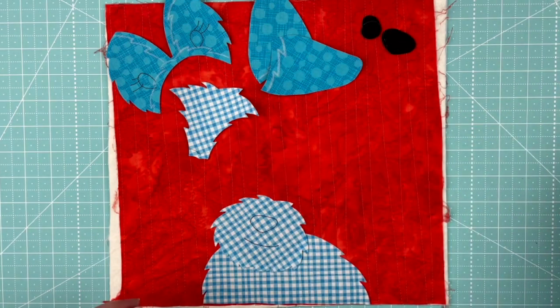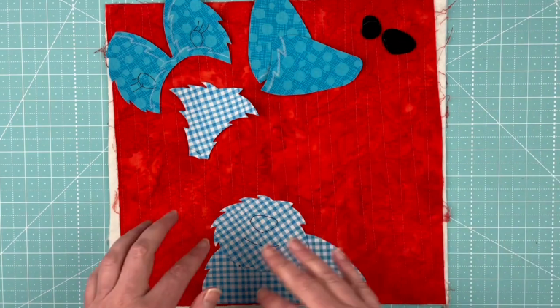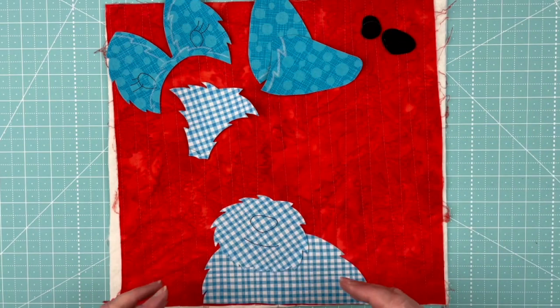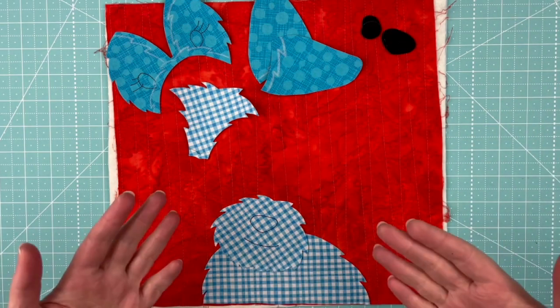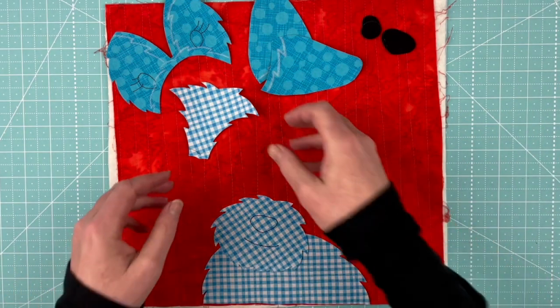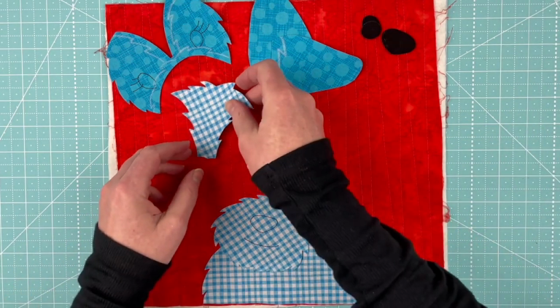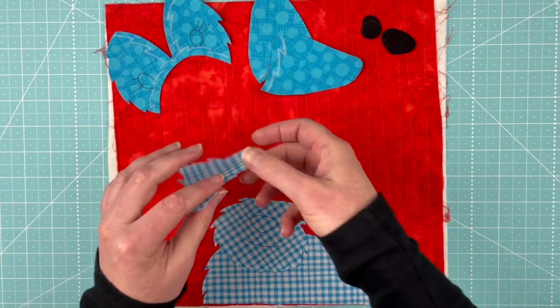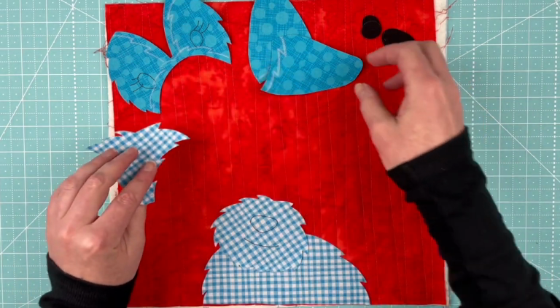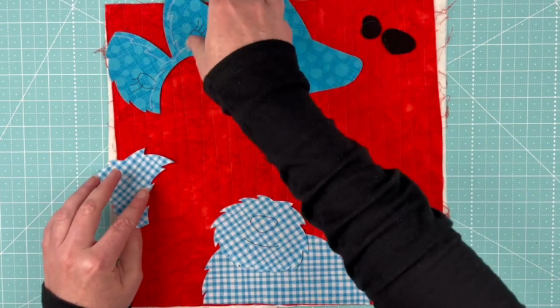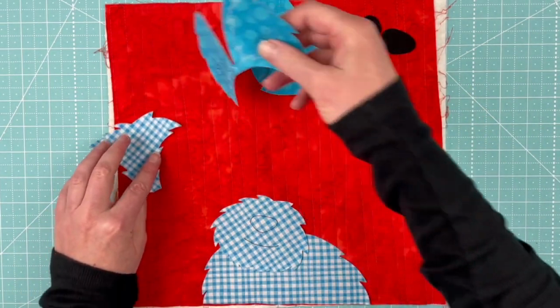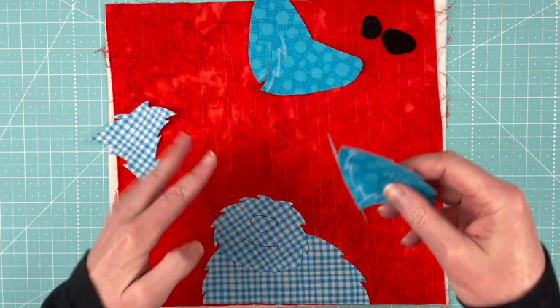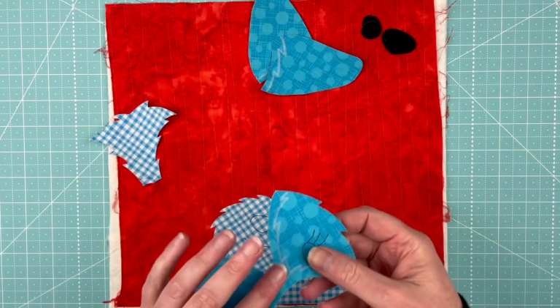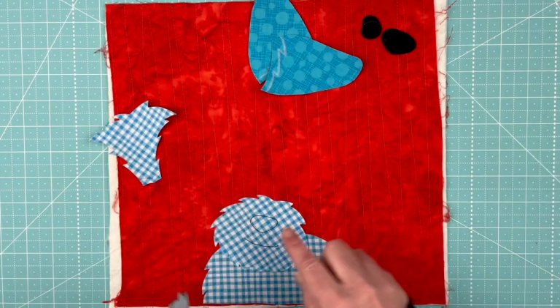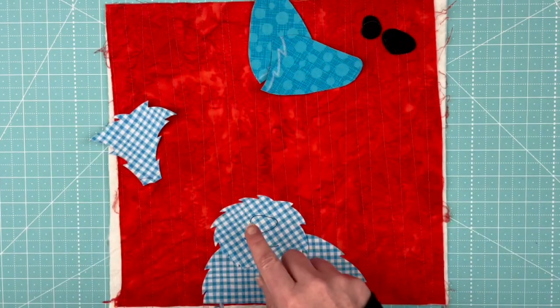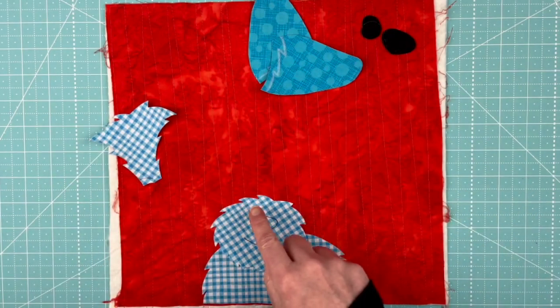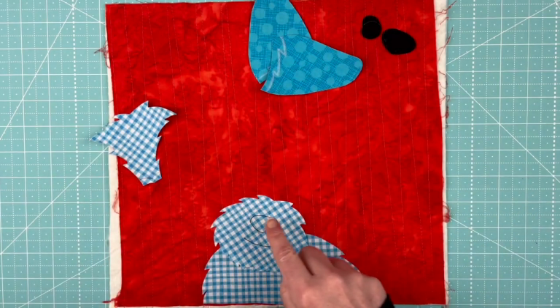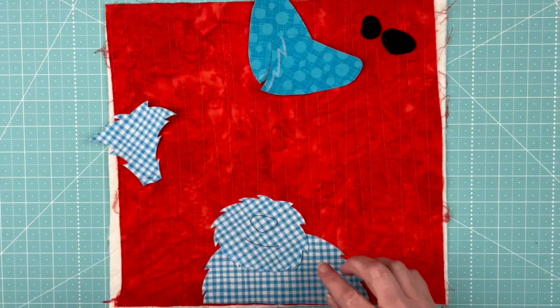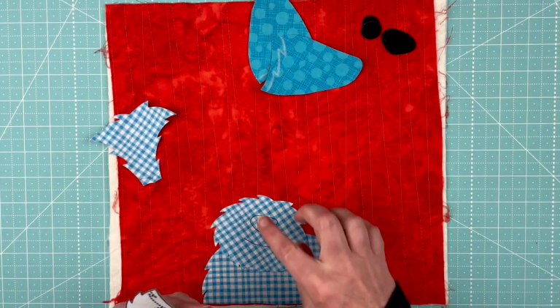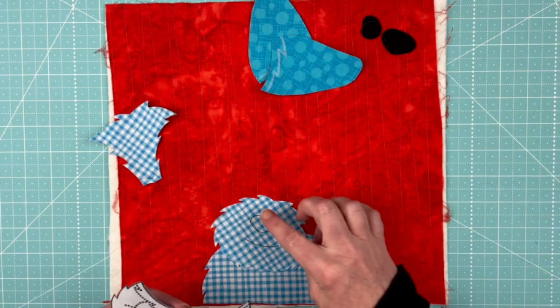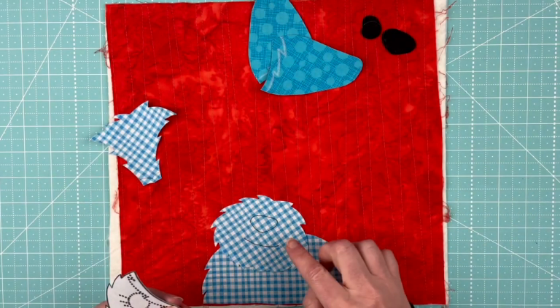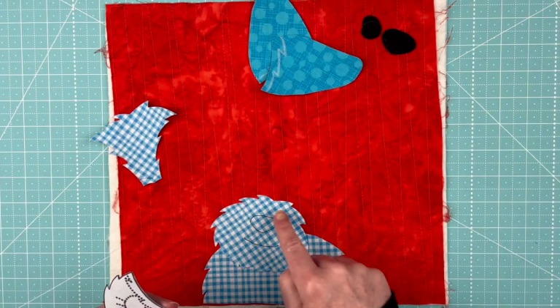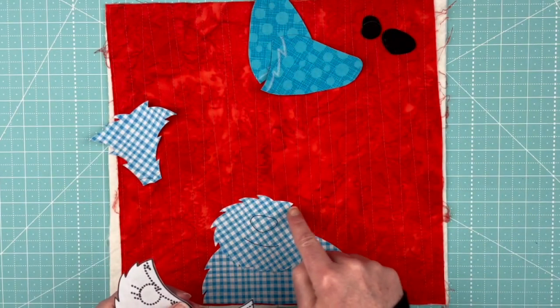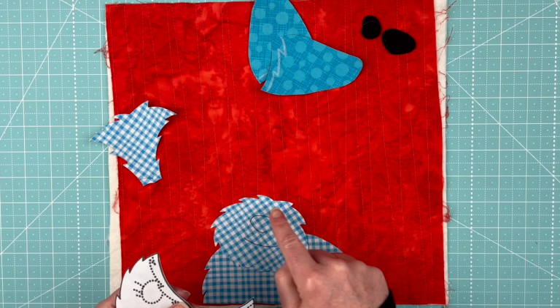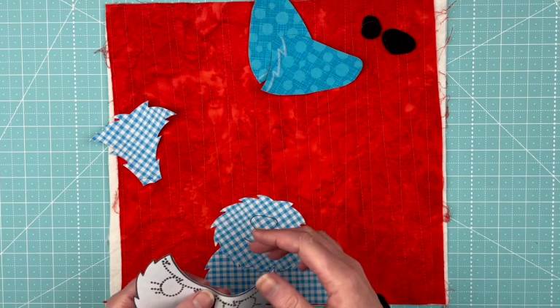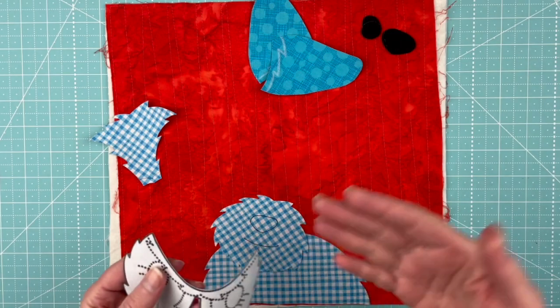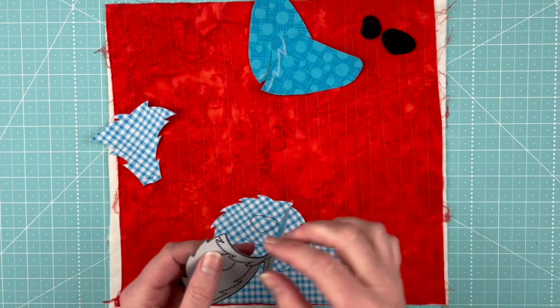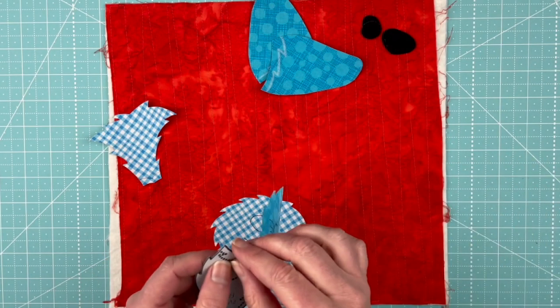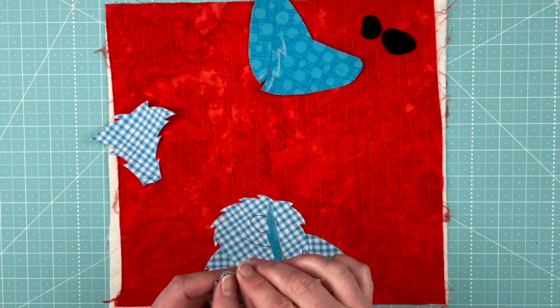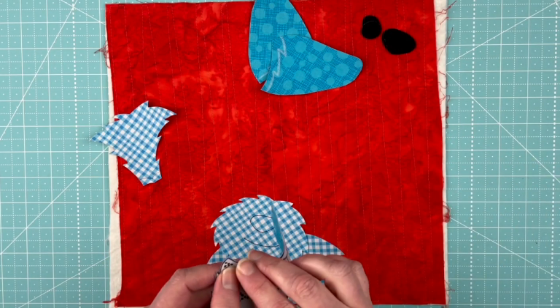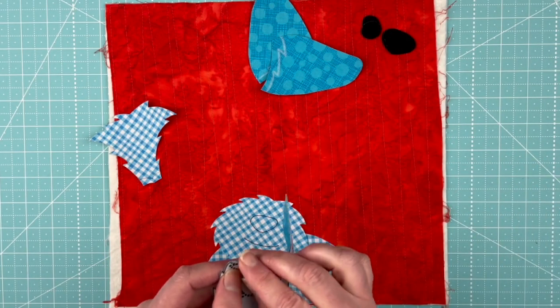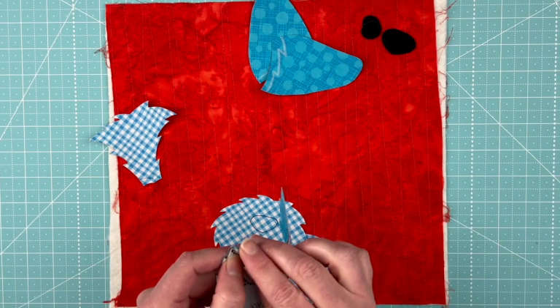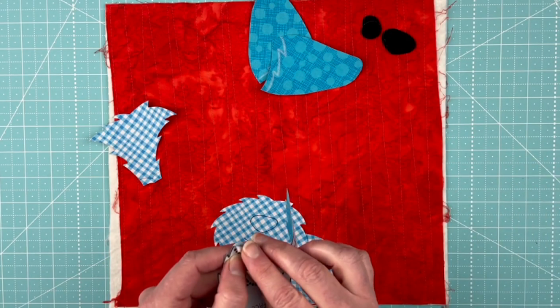I used pencil on this so that you could see it more clearly in the video. In real life, I probably would have used chalk, even though it doesn't show up very well with the white background. It shows up just enough on that blue that I could see it, but I wanted you to see it a little bit better in the video.